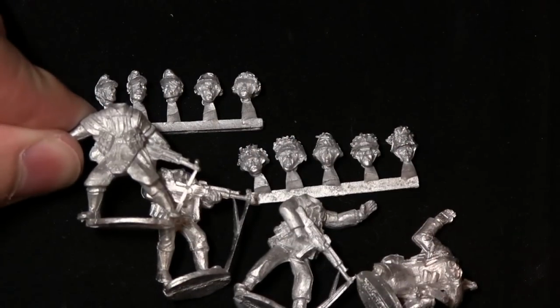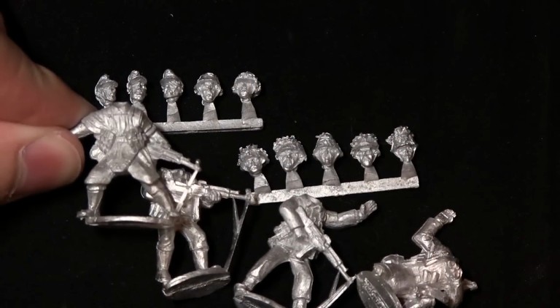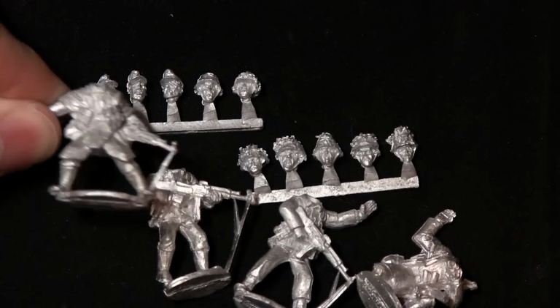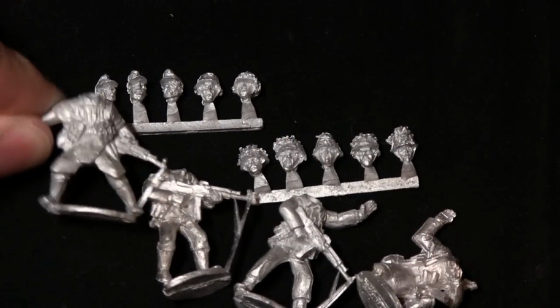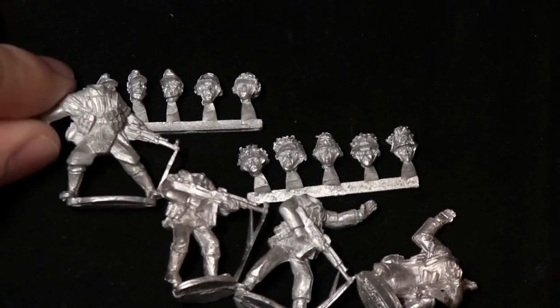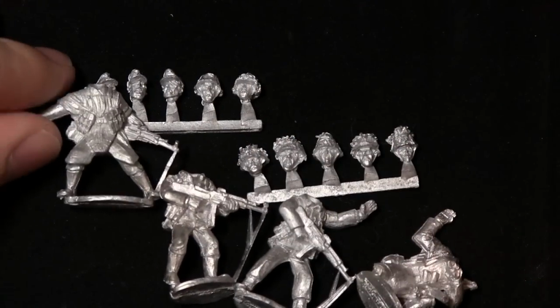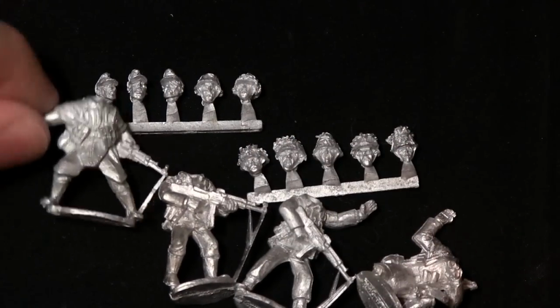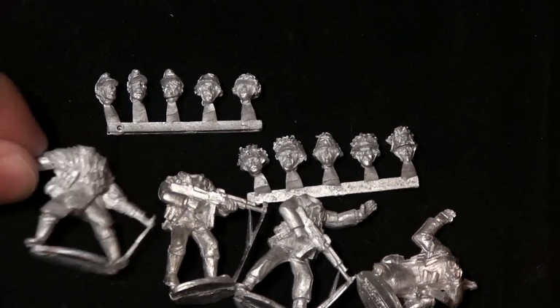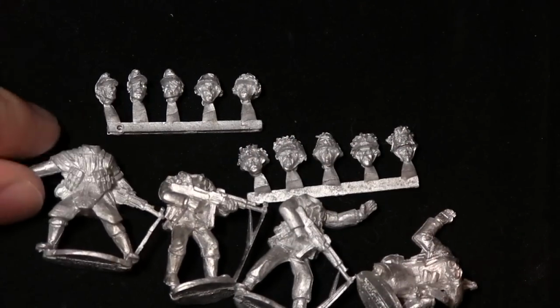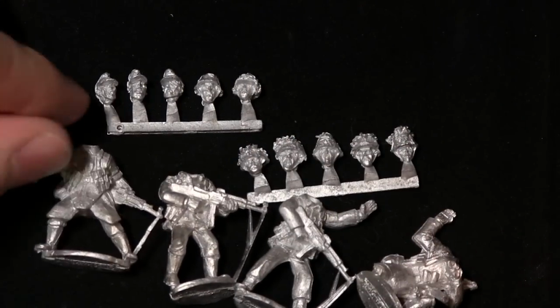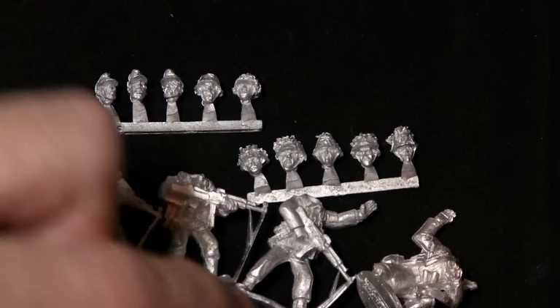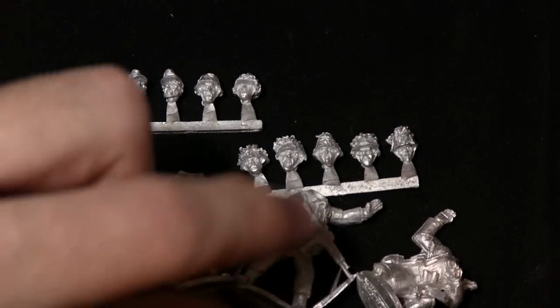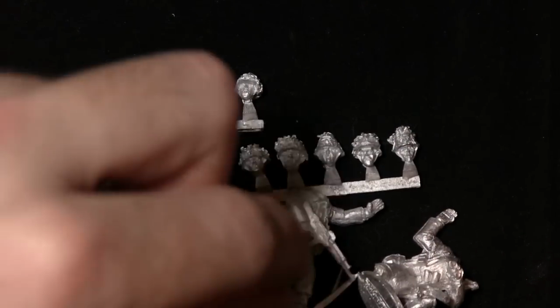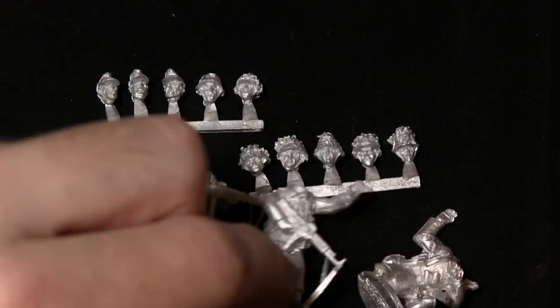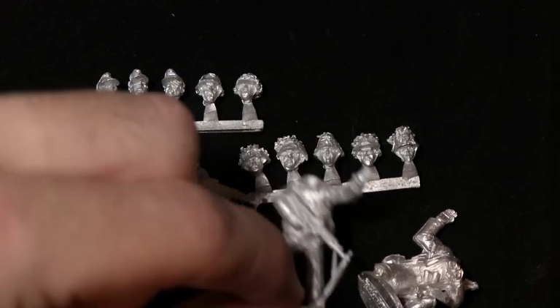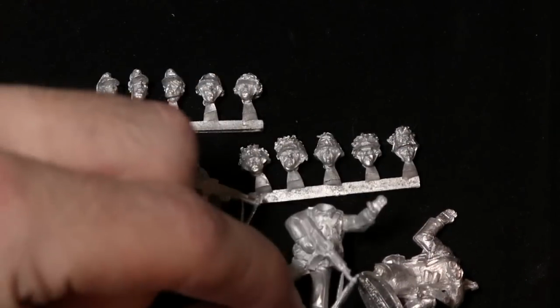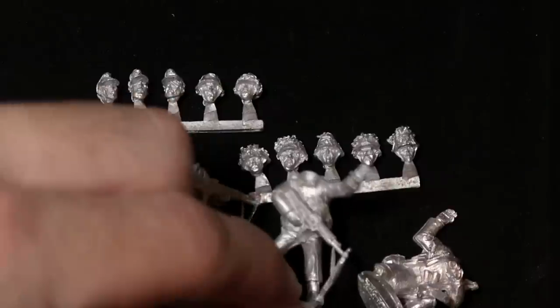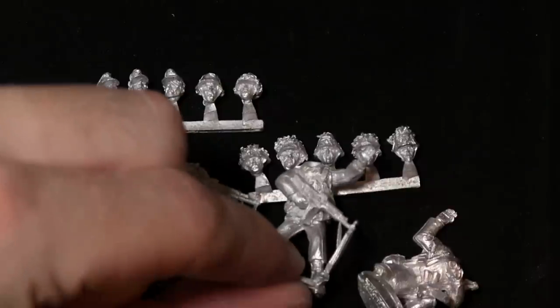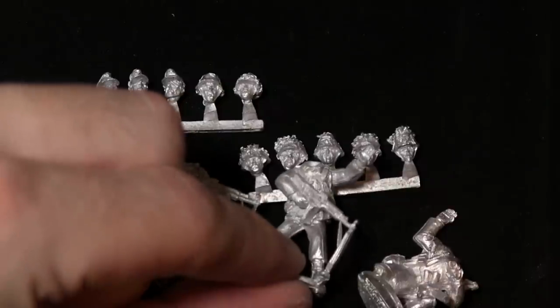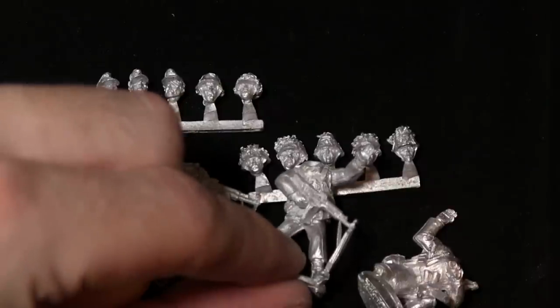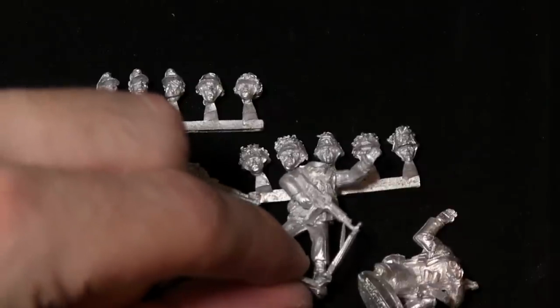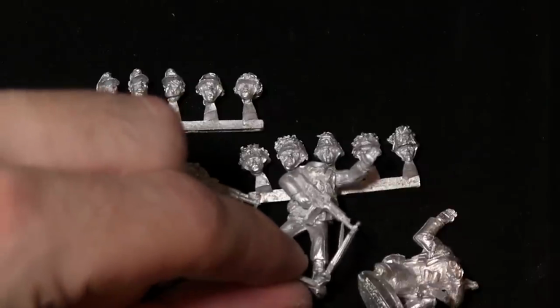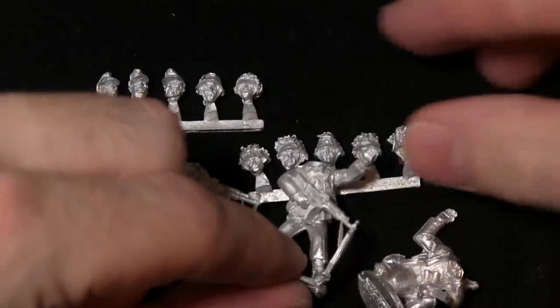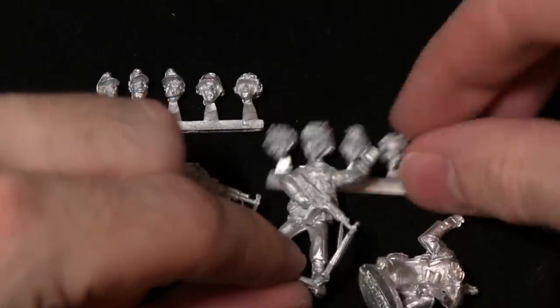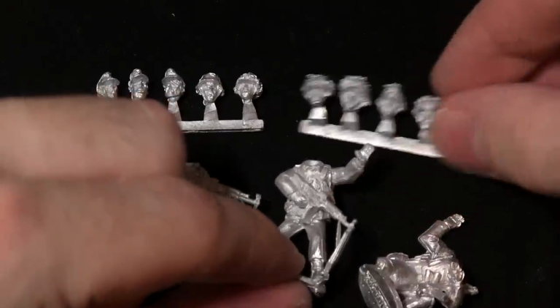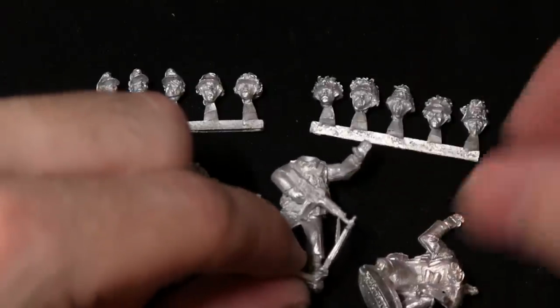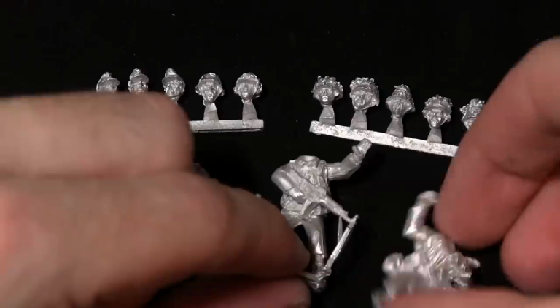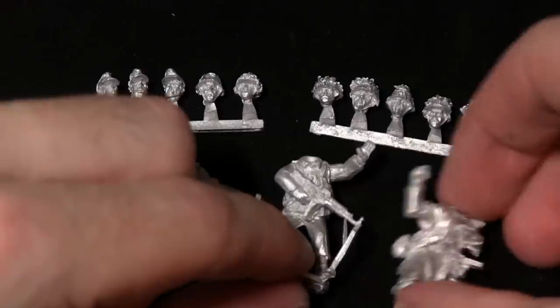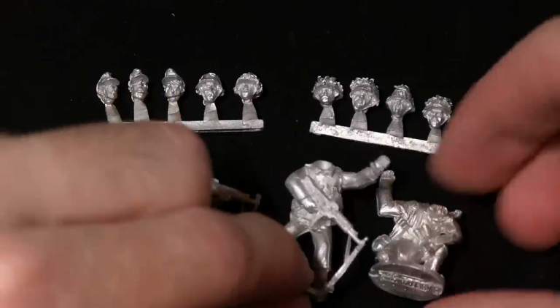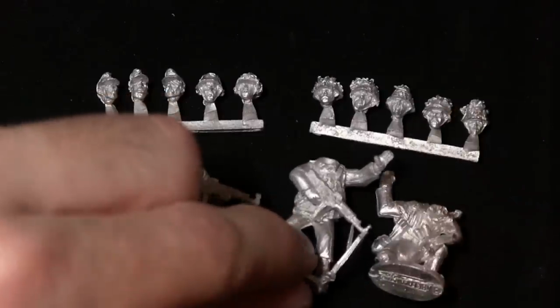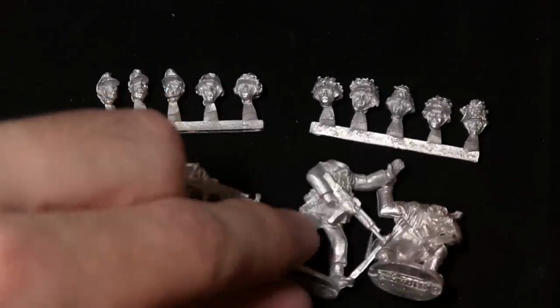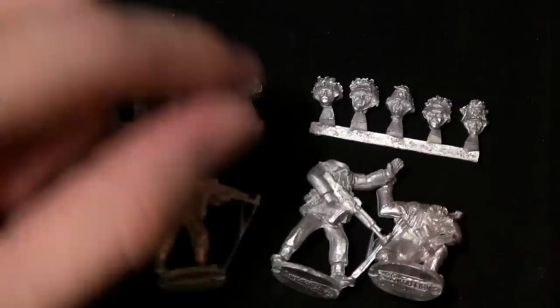The range of poses are also nice - they're all quite distinctive, and there are also slight variations in the uniforms as well, so you're not getting too much repetition across the ten-man squad.